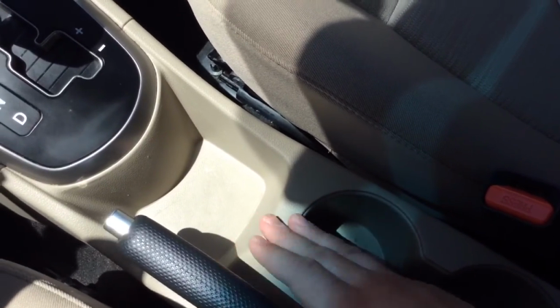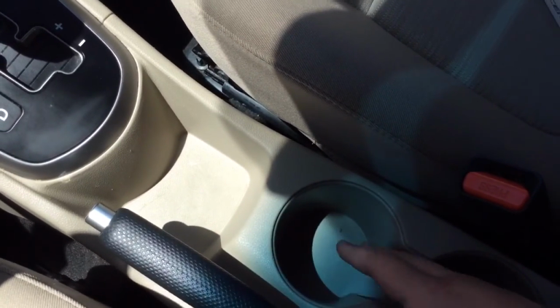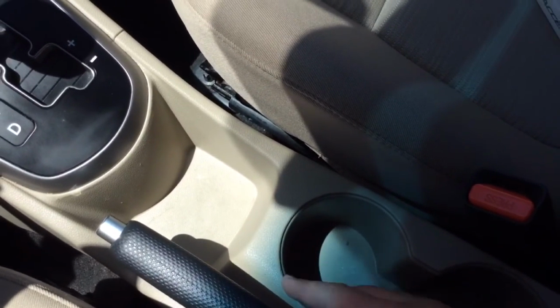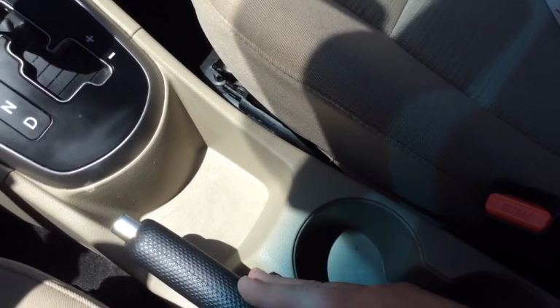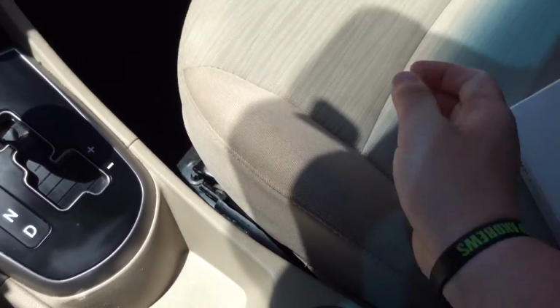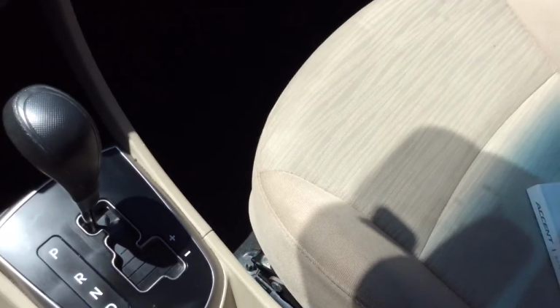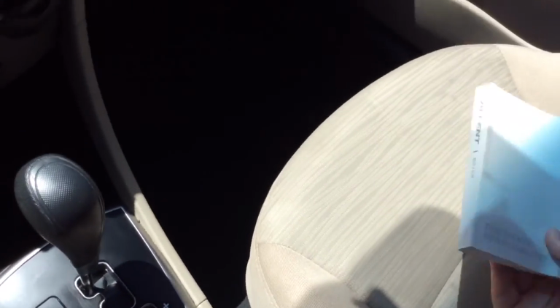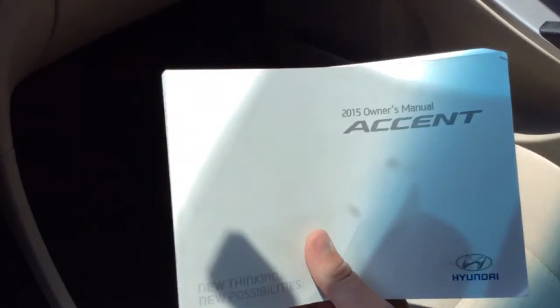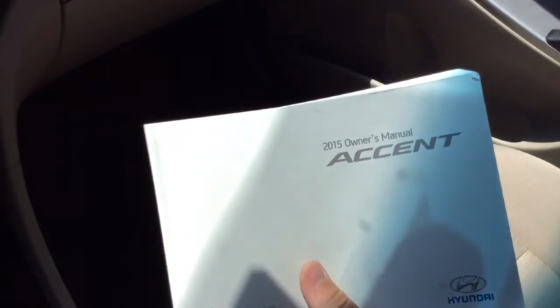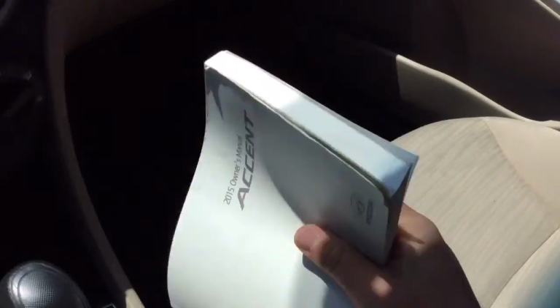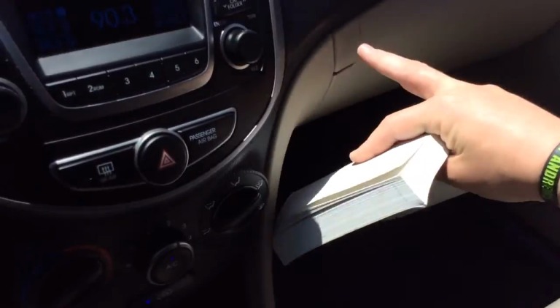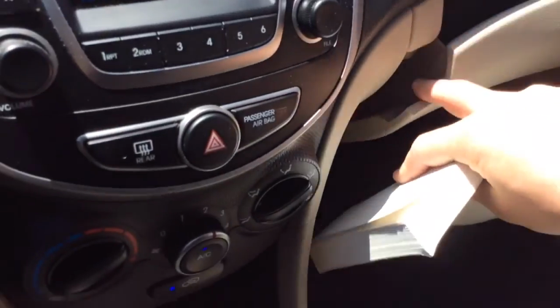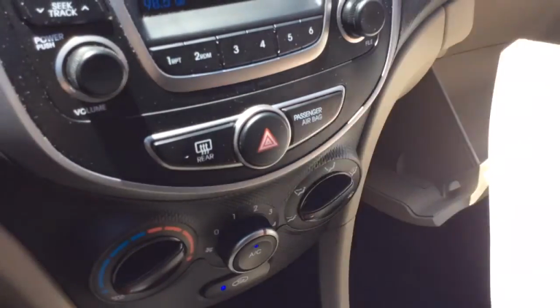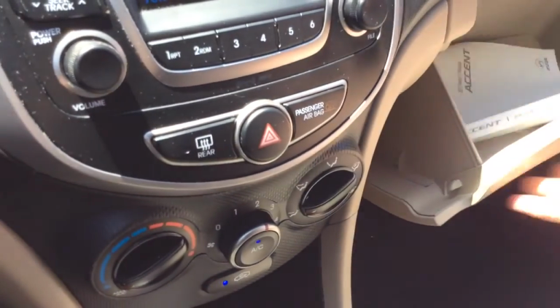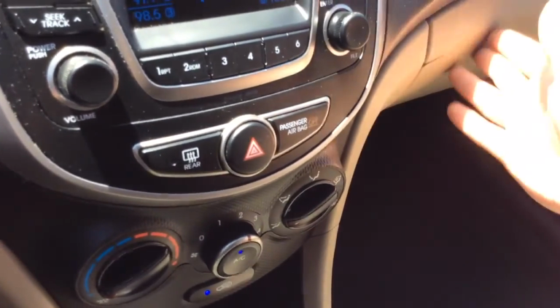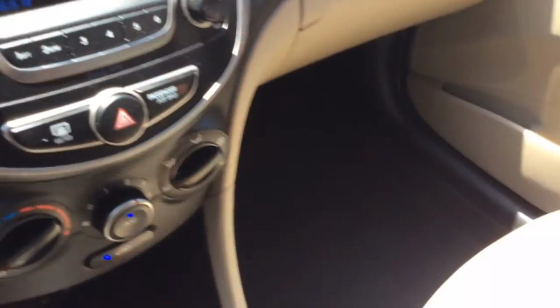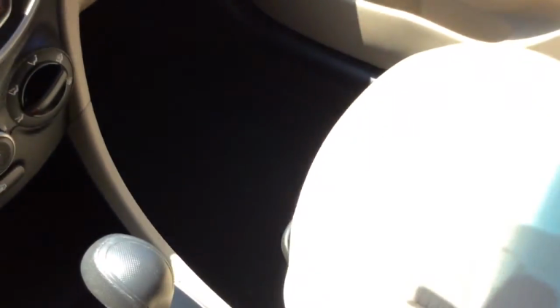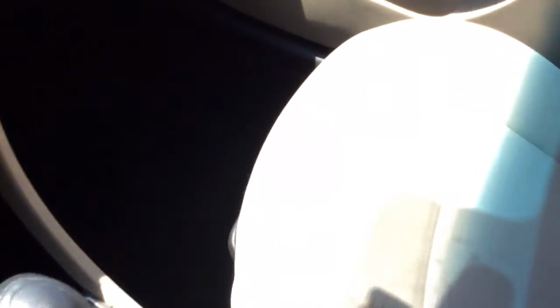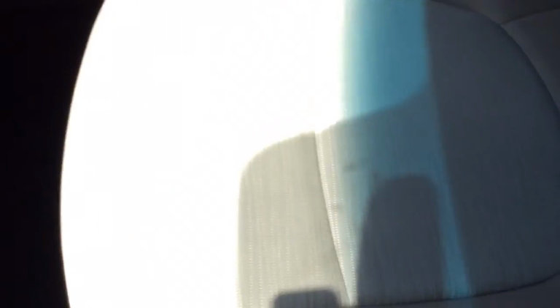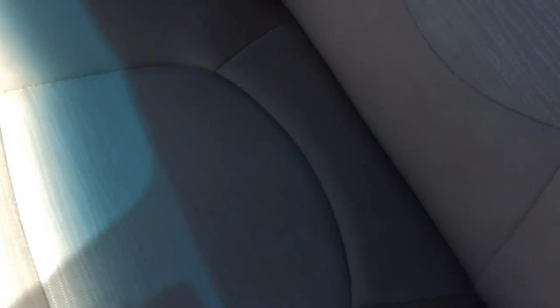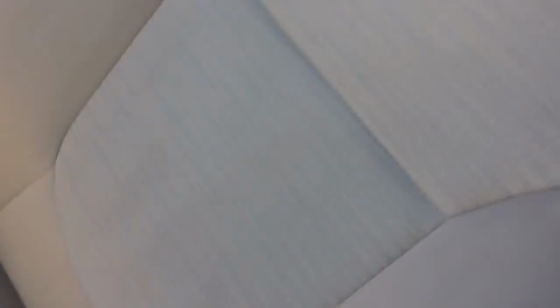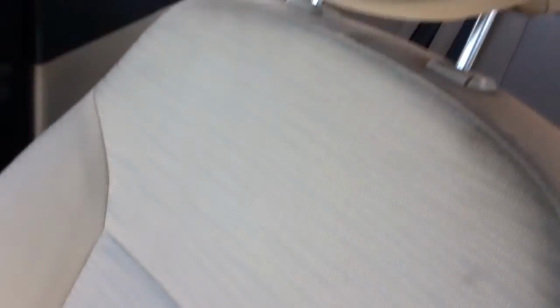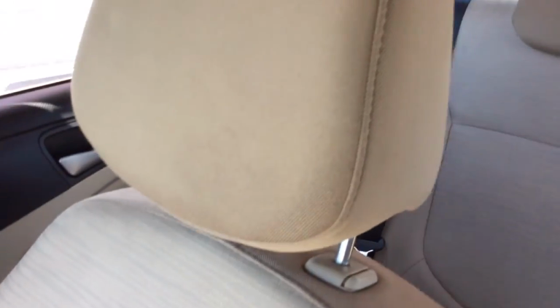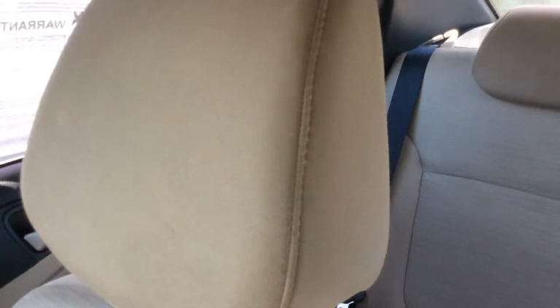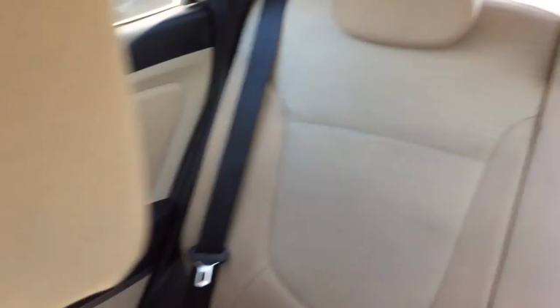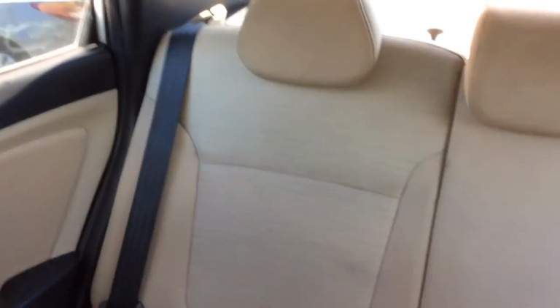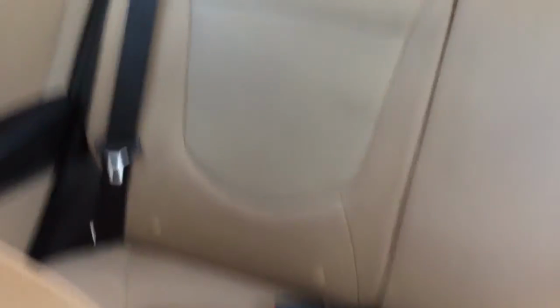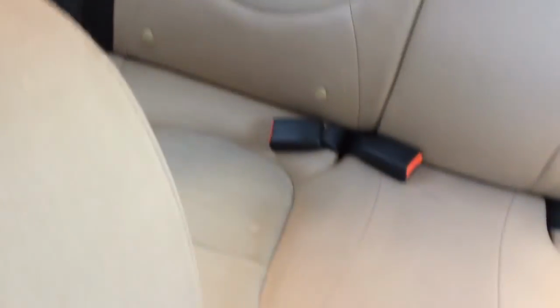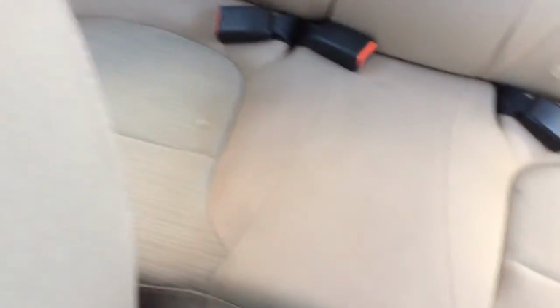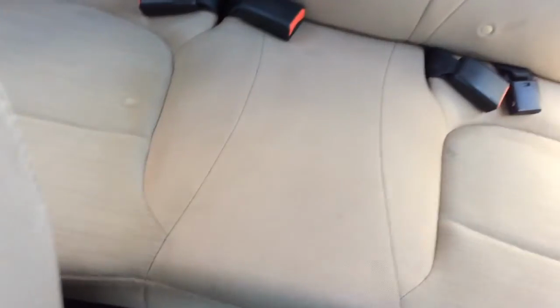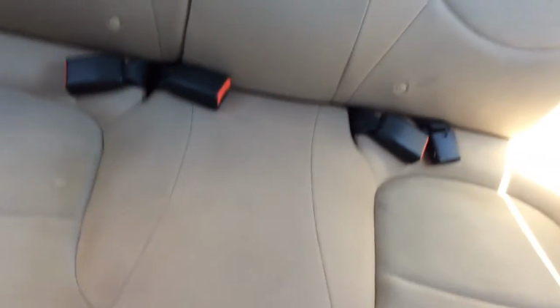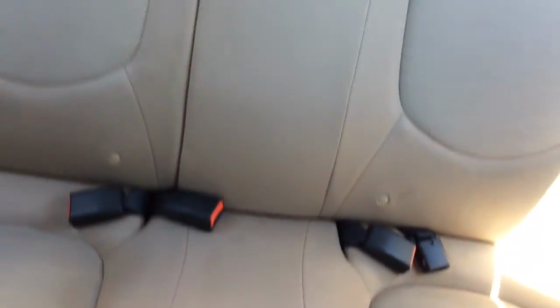A little storage area, cup holders, e-brake. The owner's manual is there showing you everything you need to know about your new Accent. It does come with floor mats that are just being cleaned up for you. Nice clean car inside and out — very well maintained. That's what we try to highlight with all these videos.